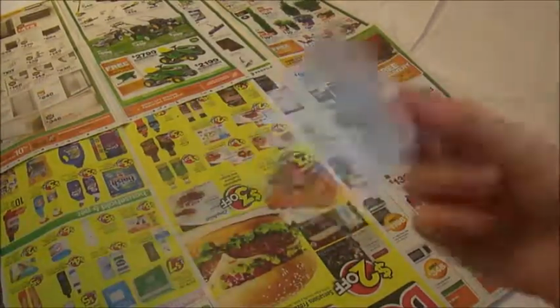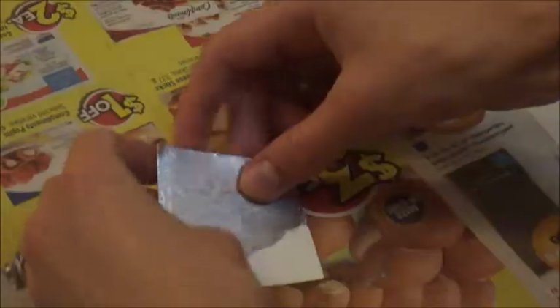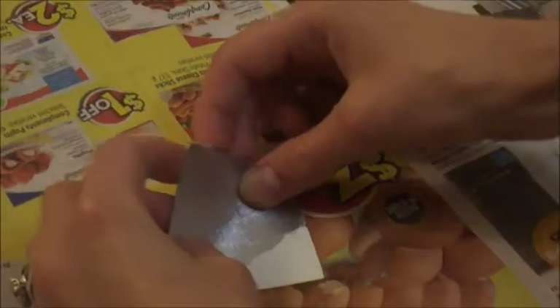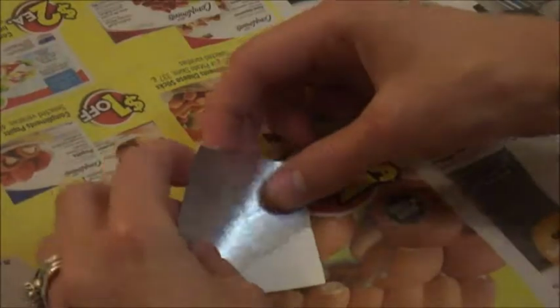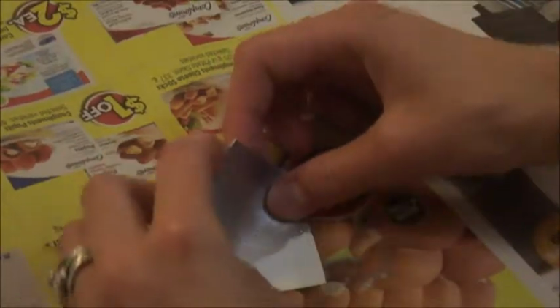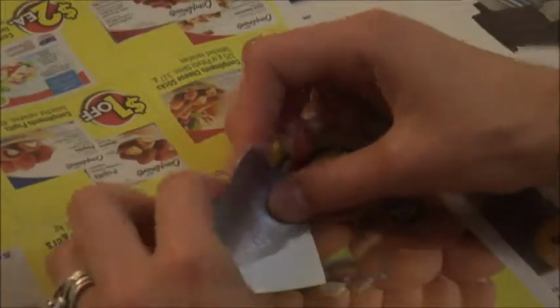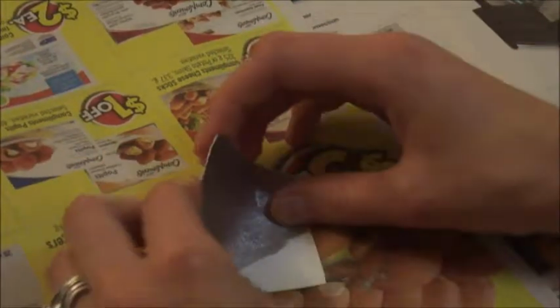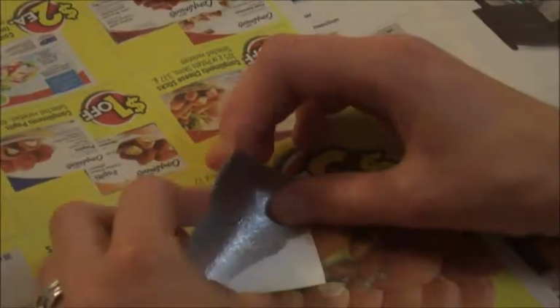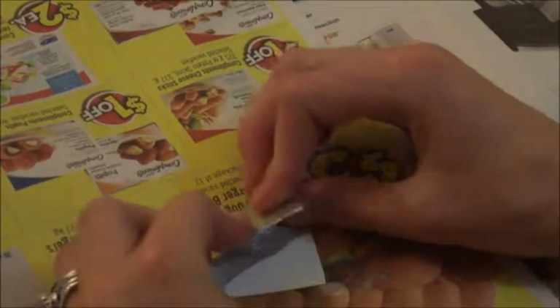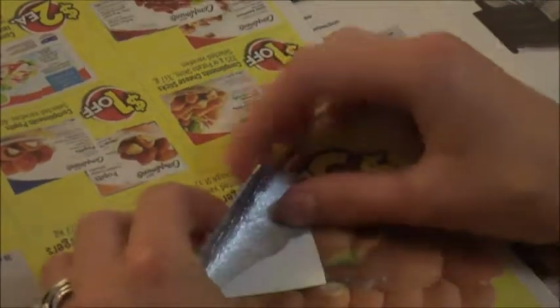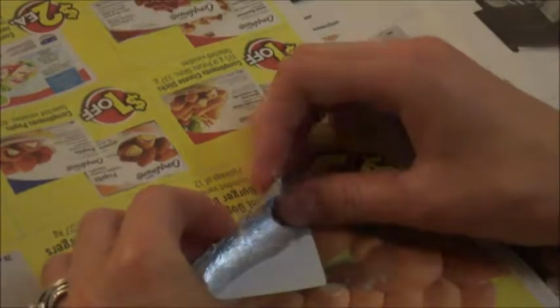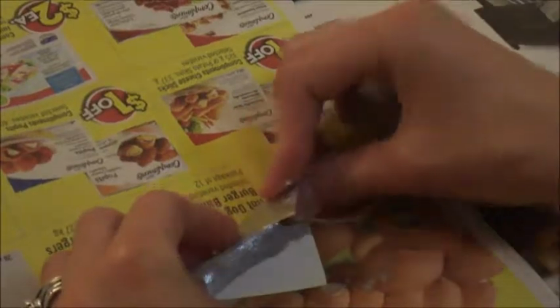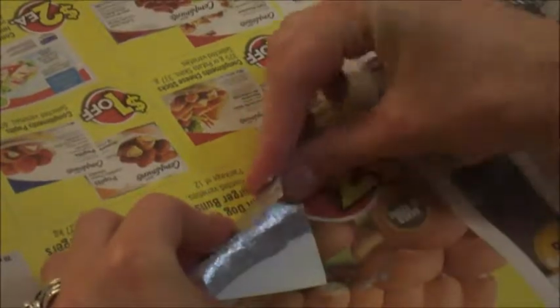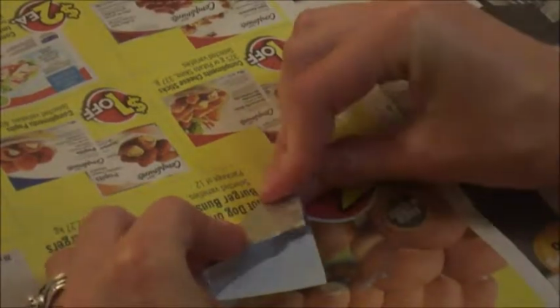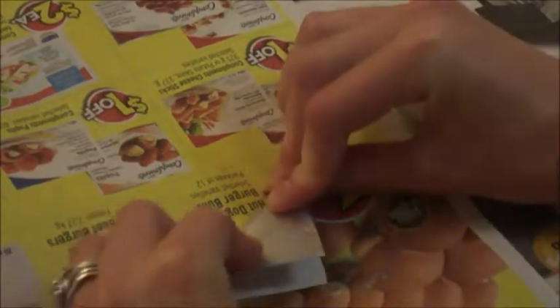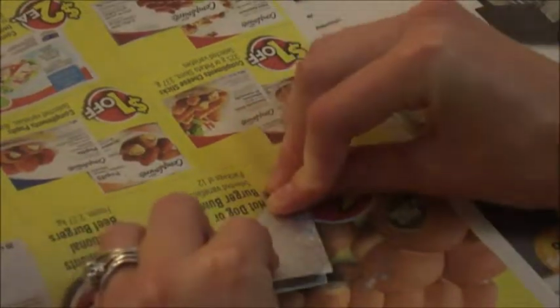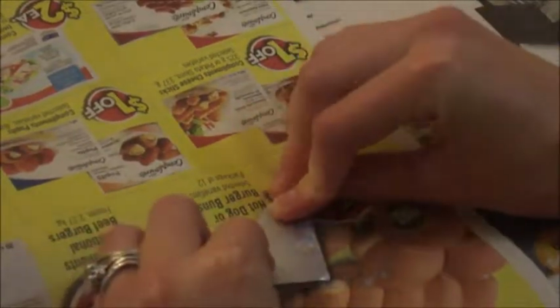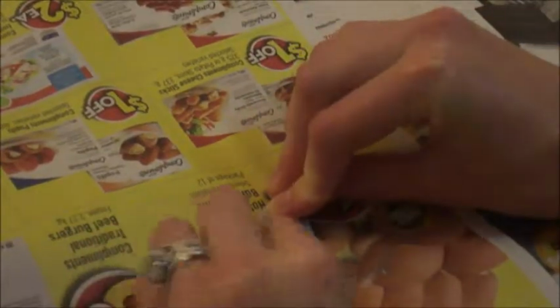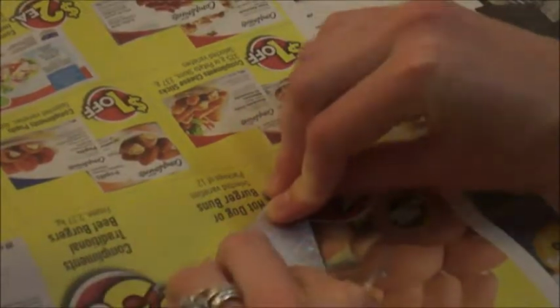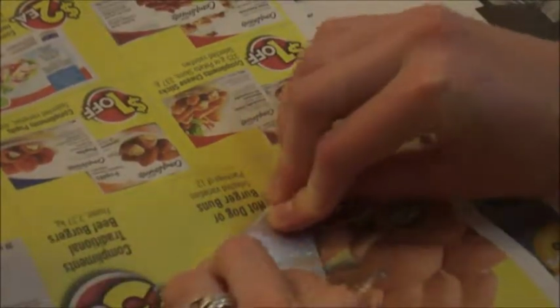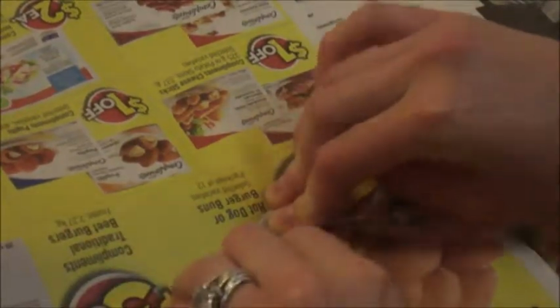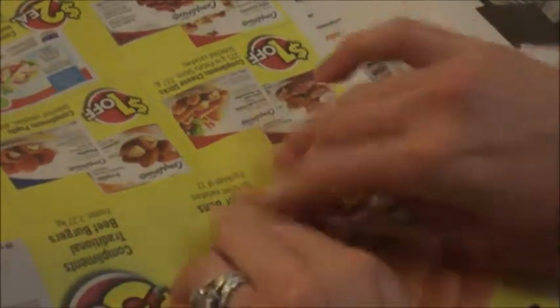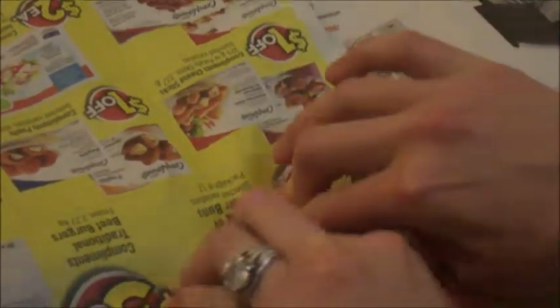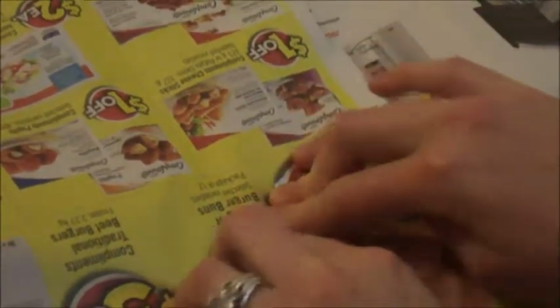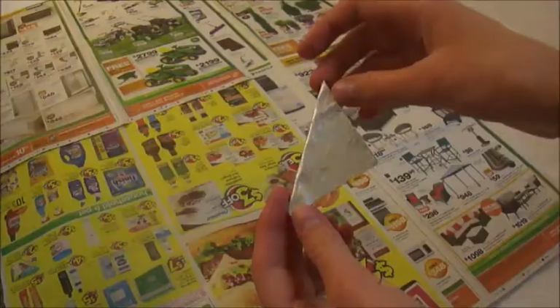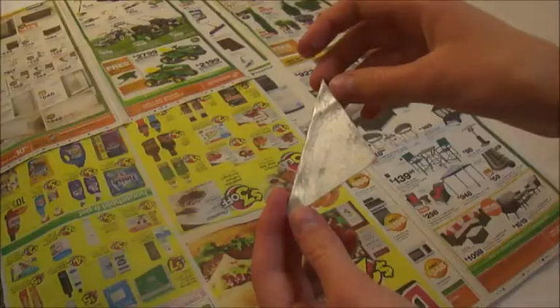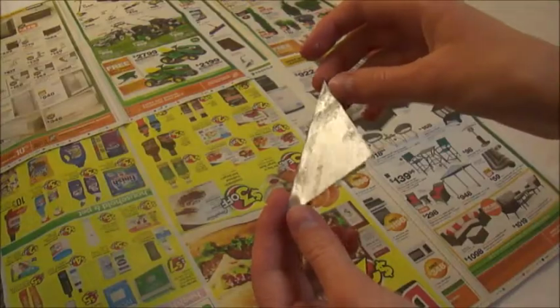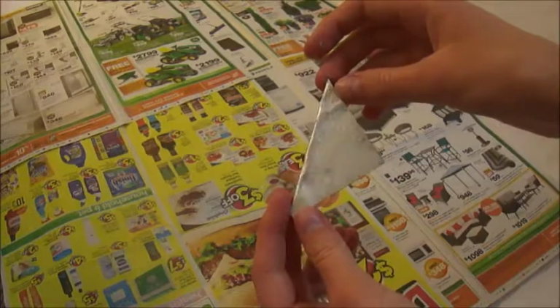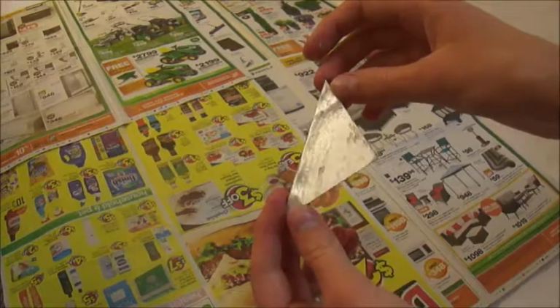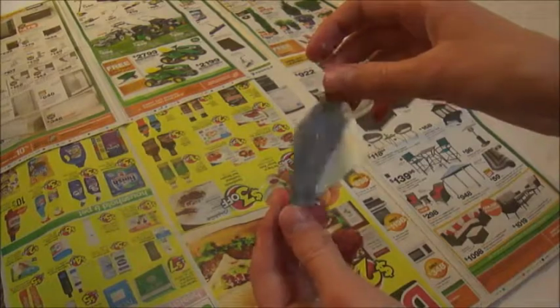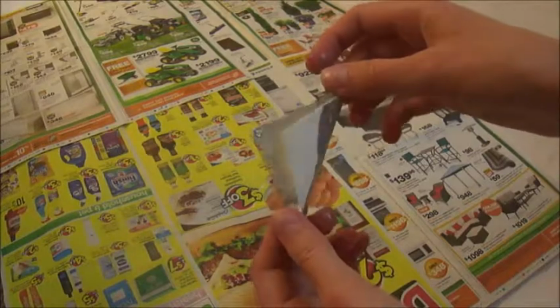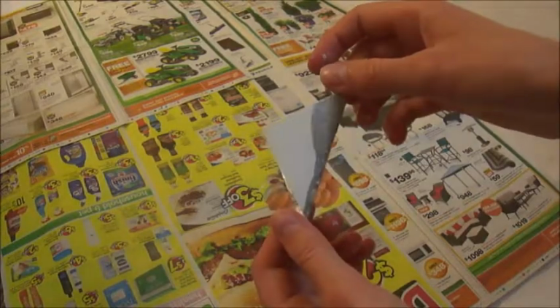Once it's dry, fold it in half to make two triangles. Don't do what I did and fold it in half before it's done drying — I completely ruined the paint job and had to restart.